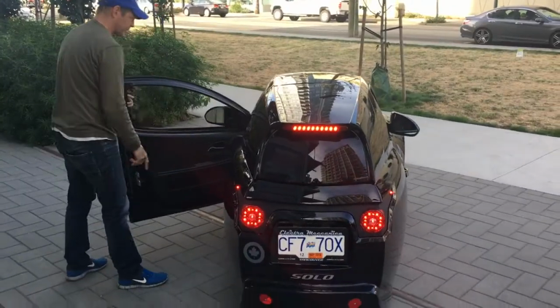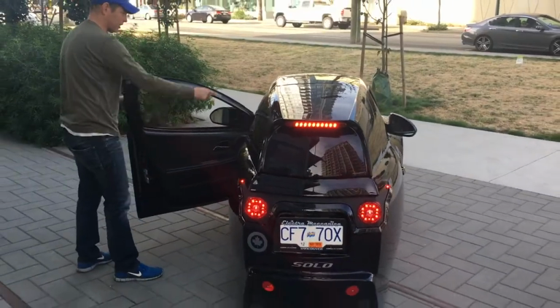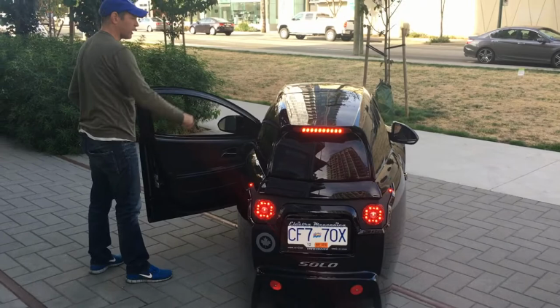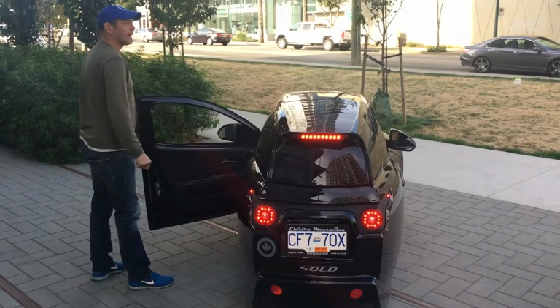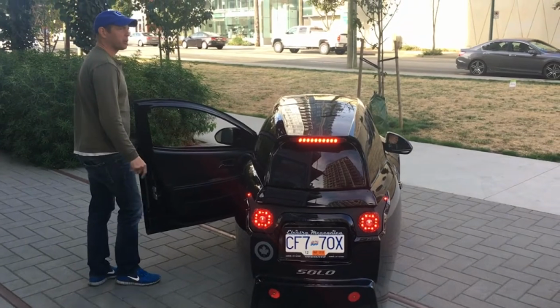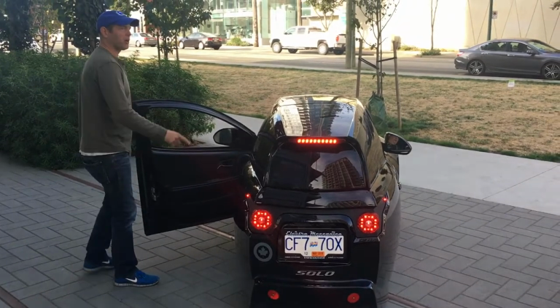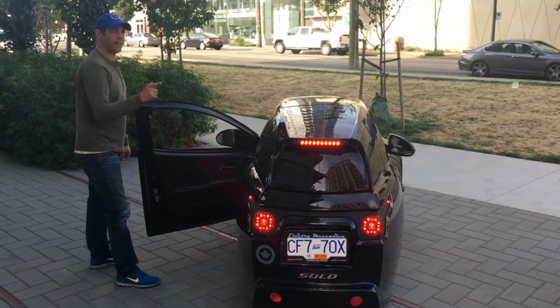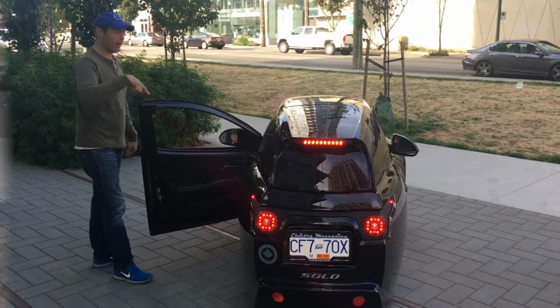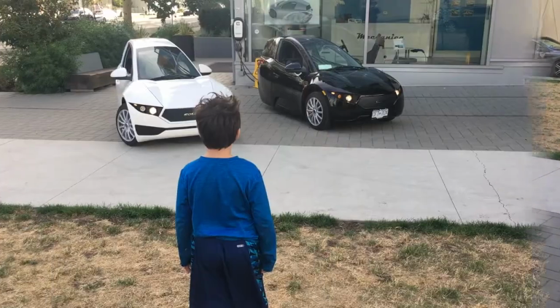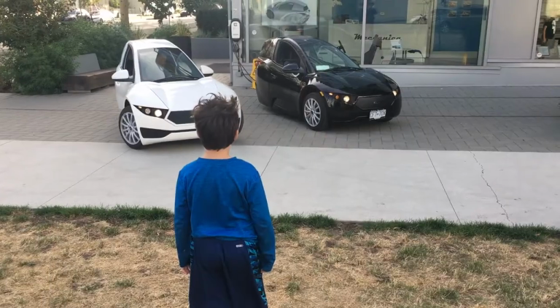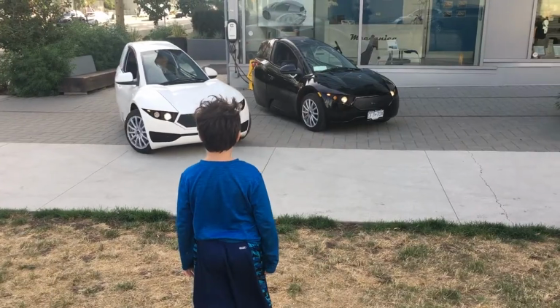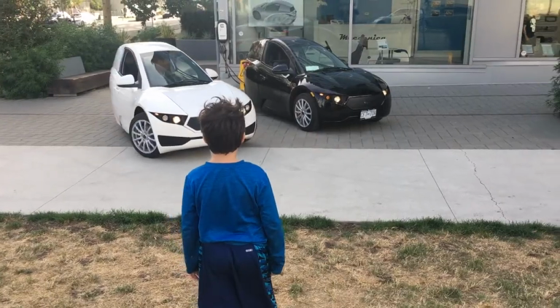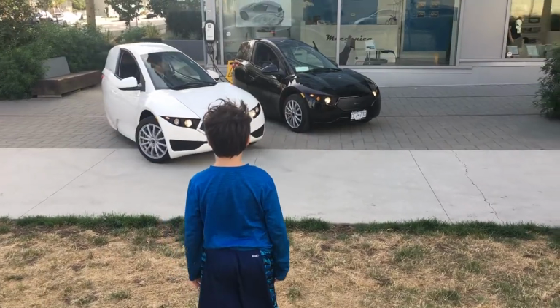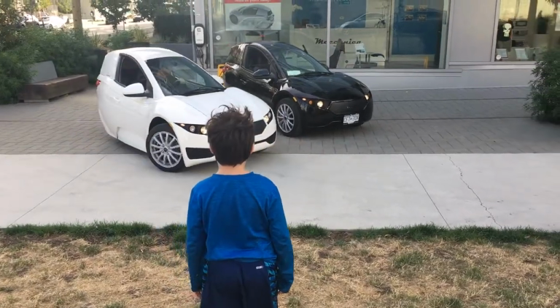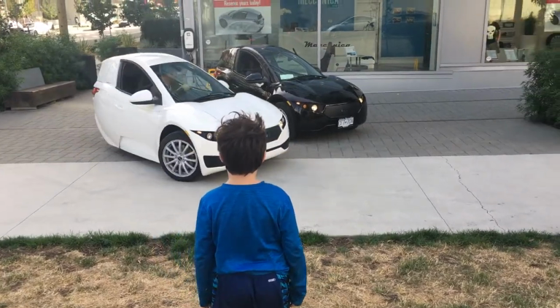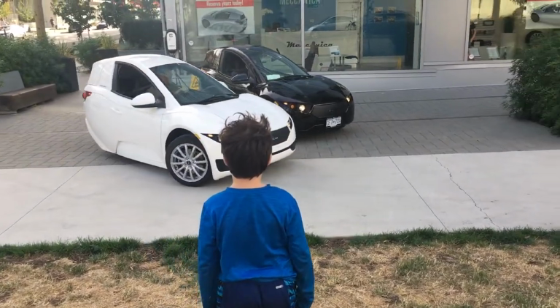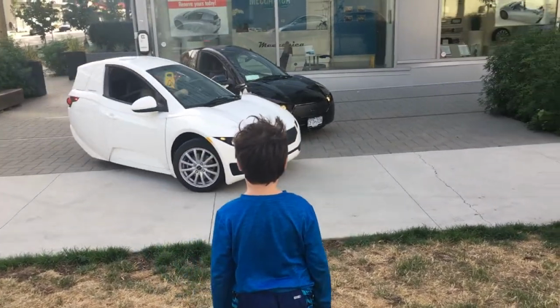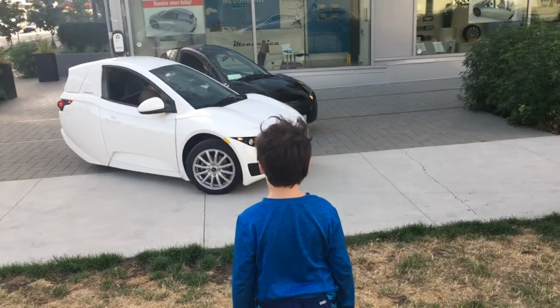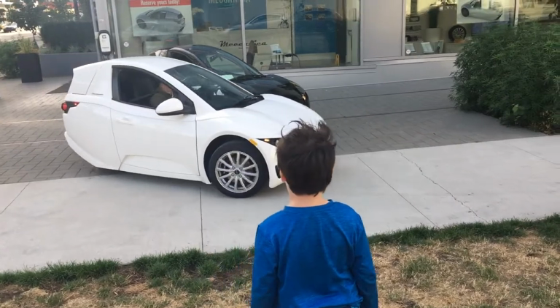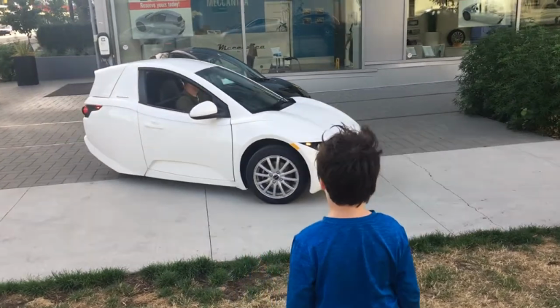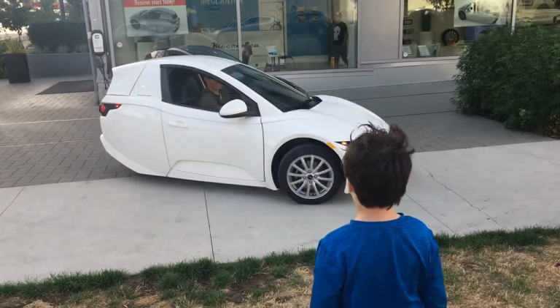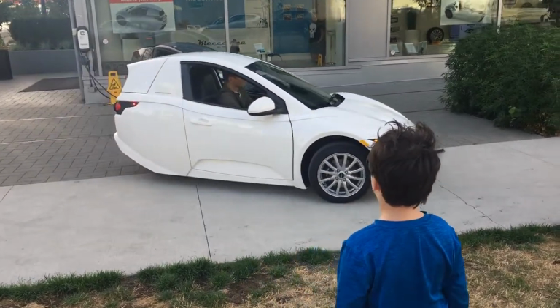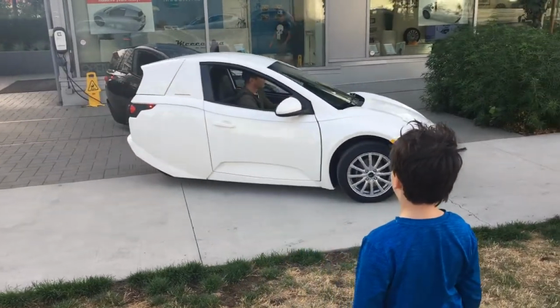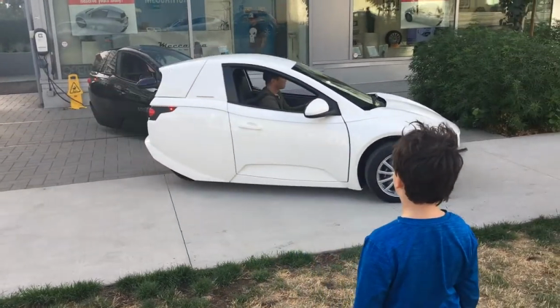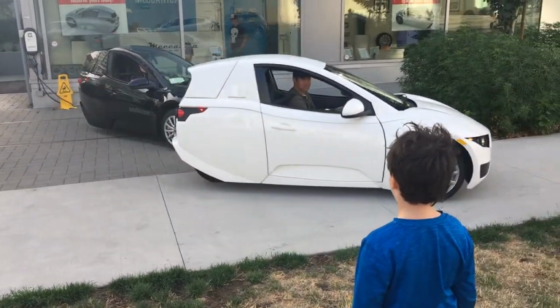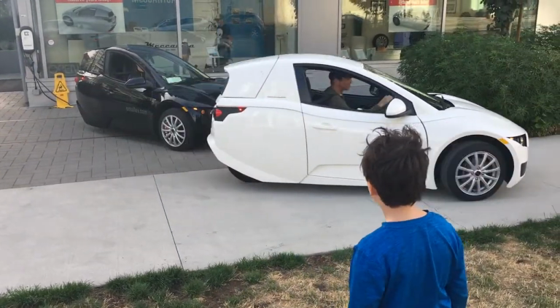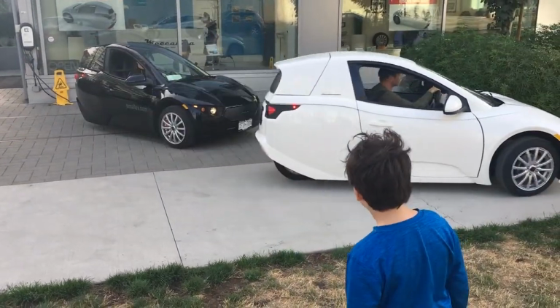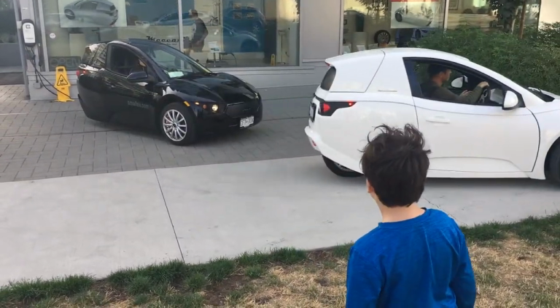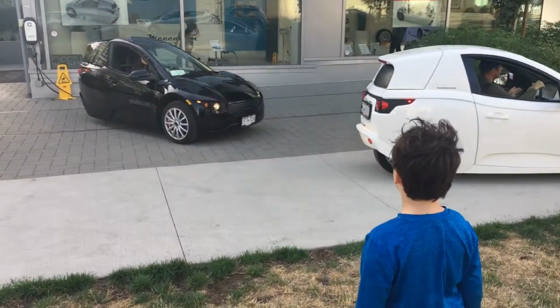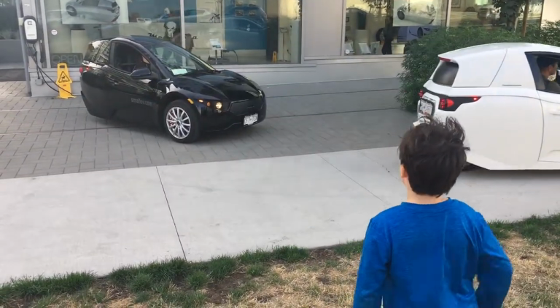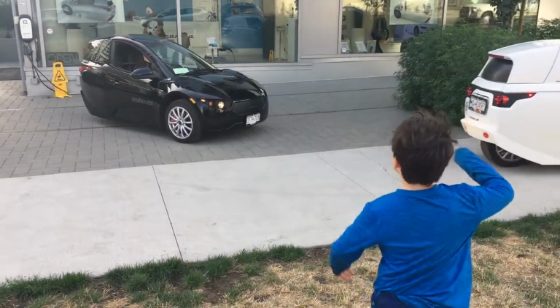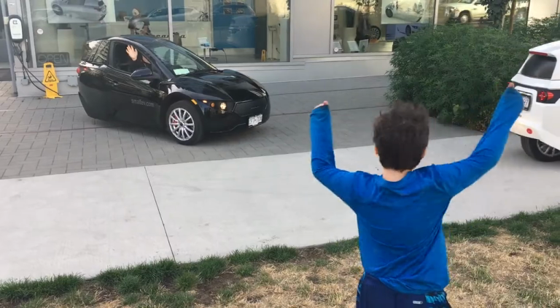The seatbelt is on the other side. So we're going to do about a 10k loop. Keep going.